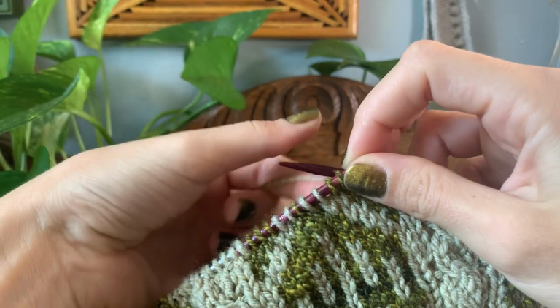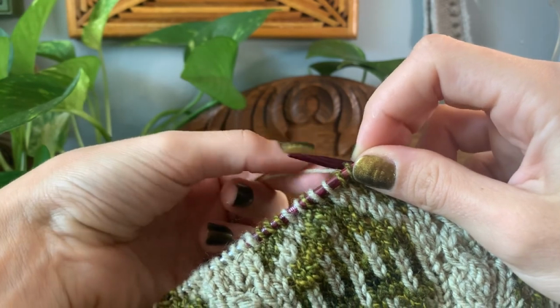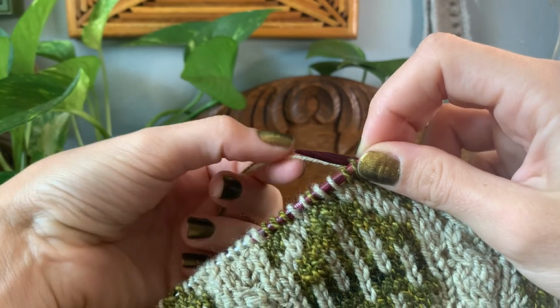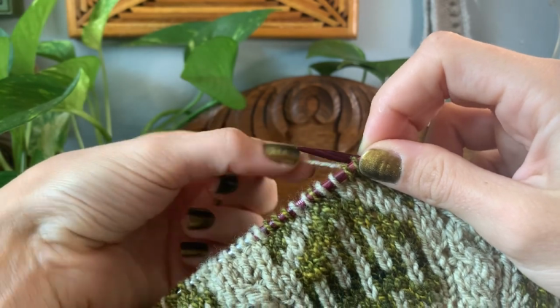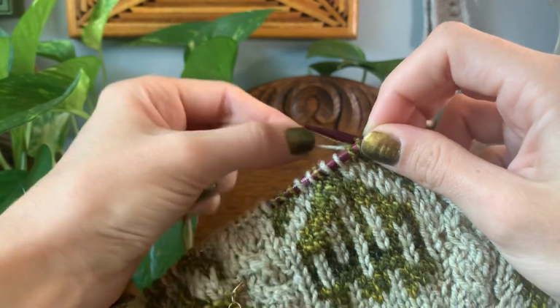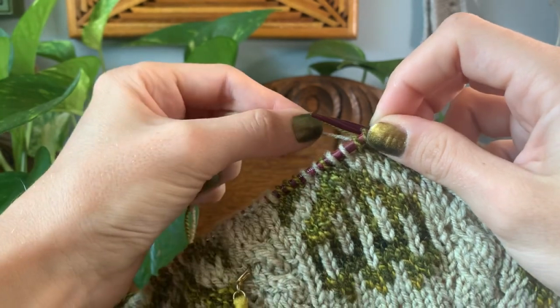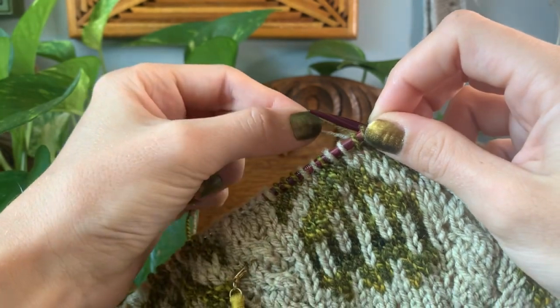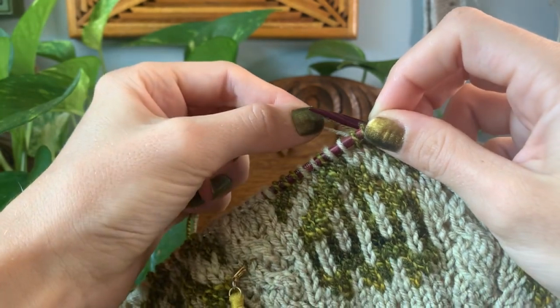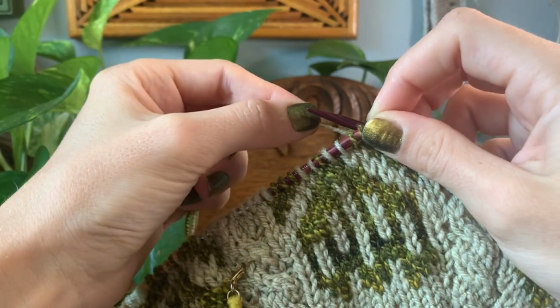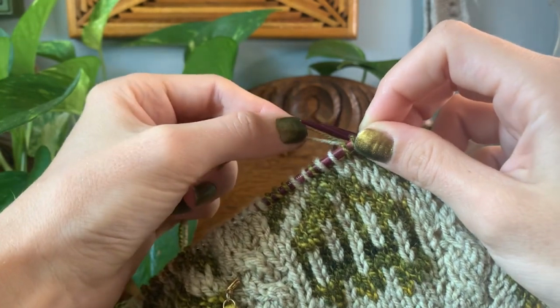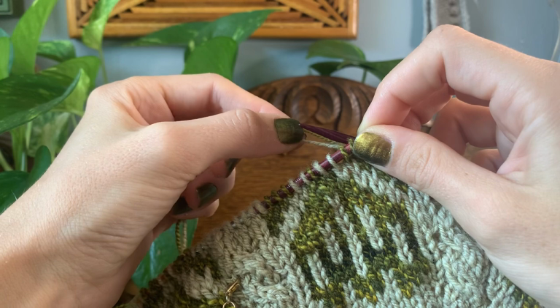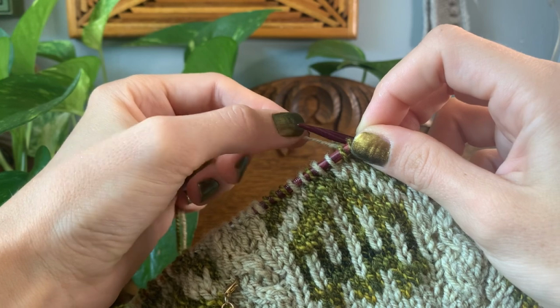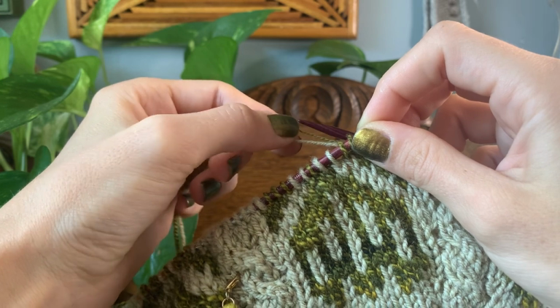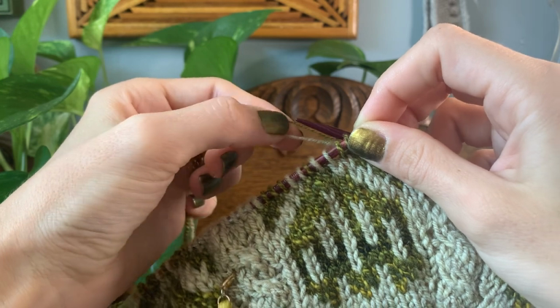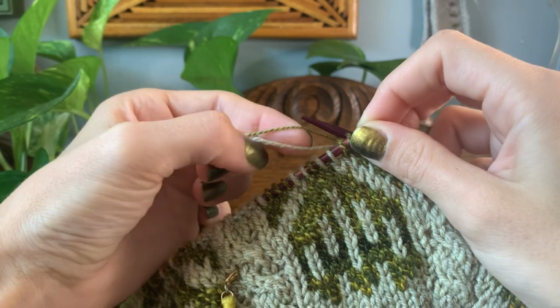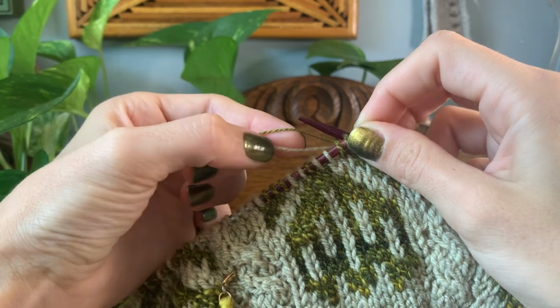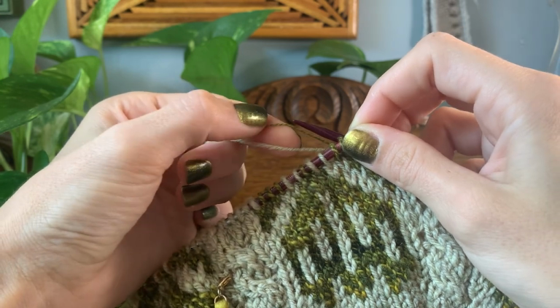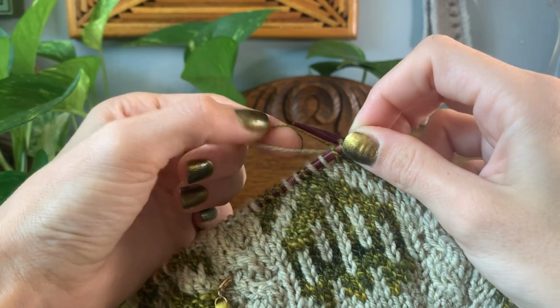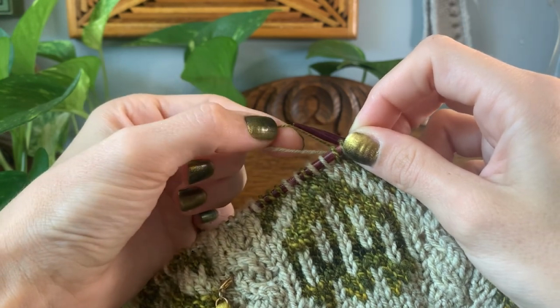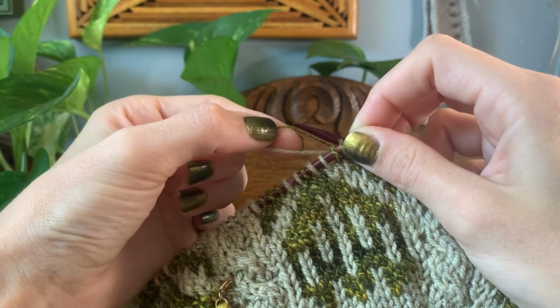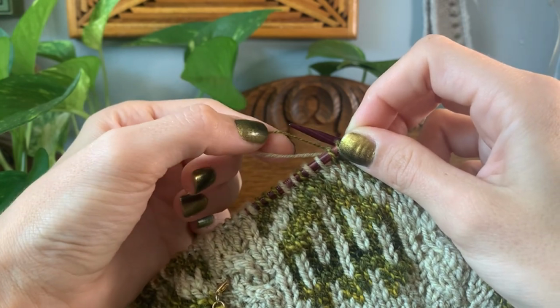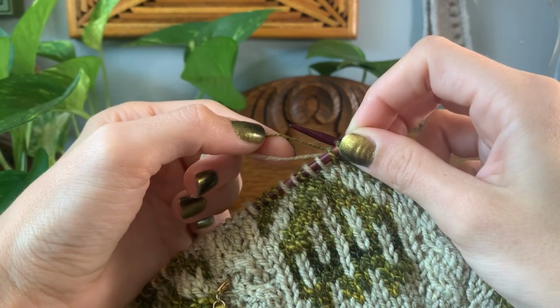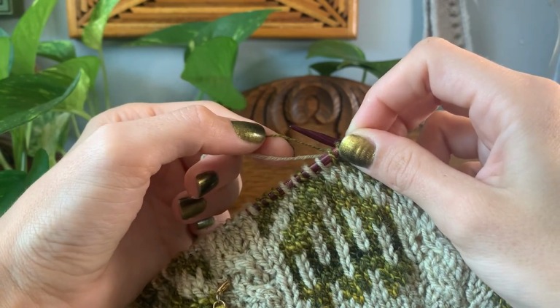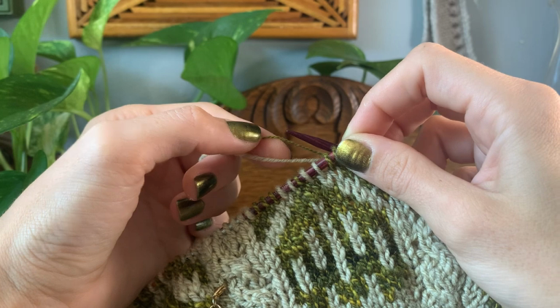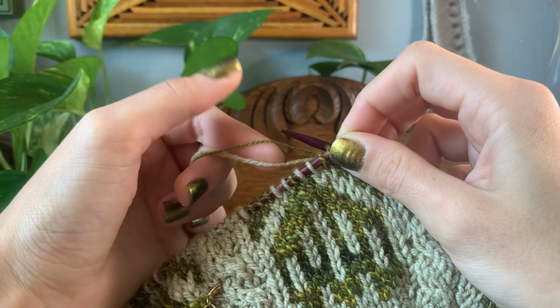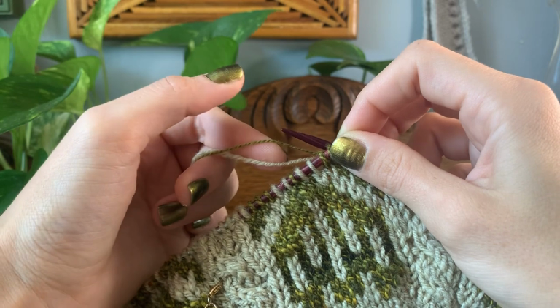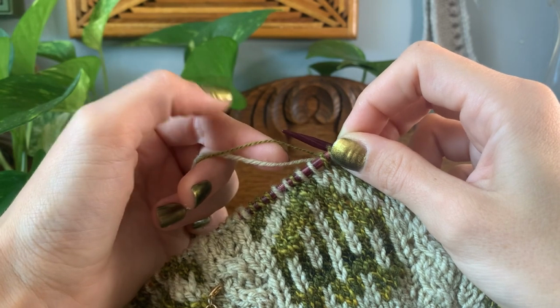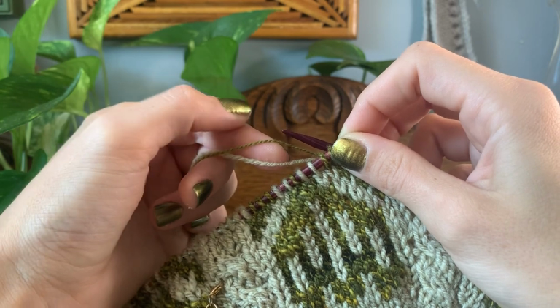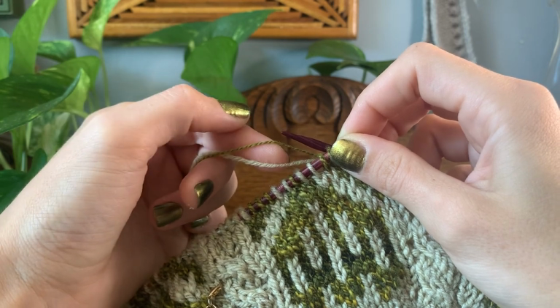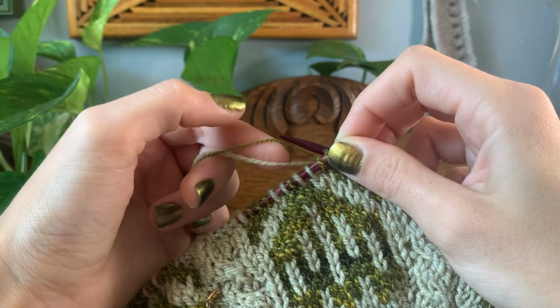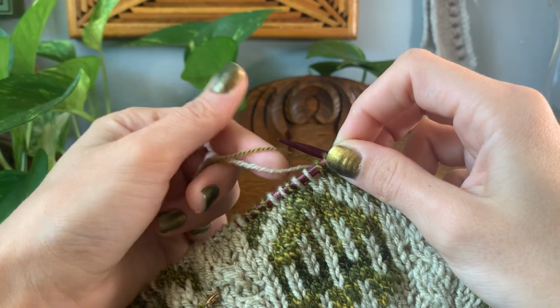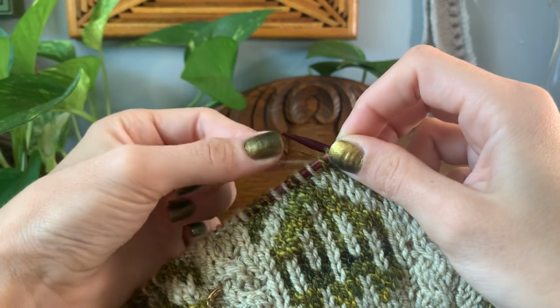I will always maintain a hold of the main color on the bottom and any contrast color above. If there's an additional contrast color, I'll hold that color above the next and so on.